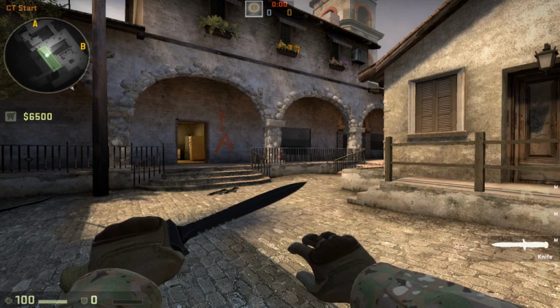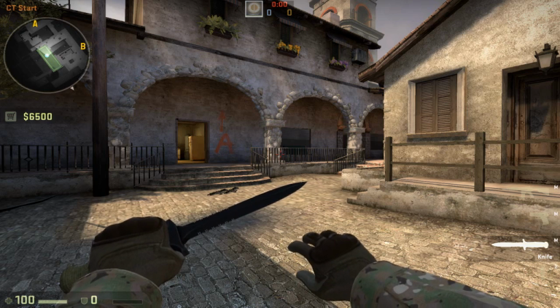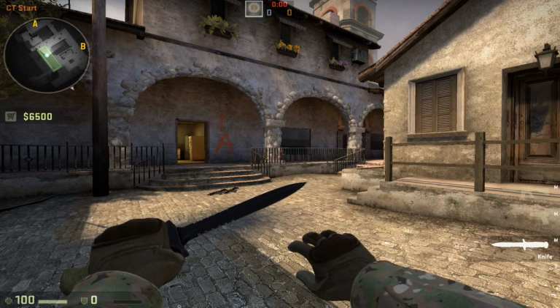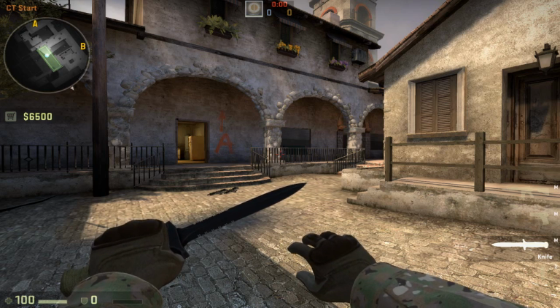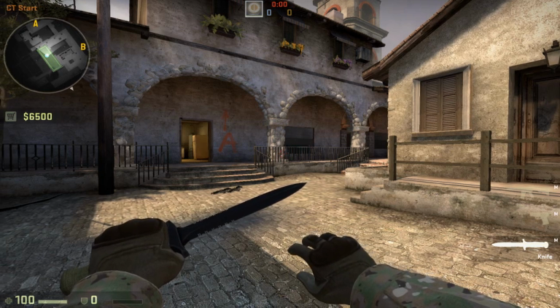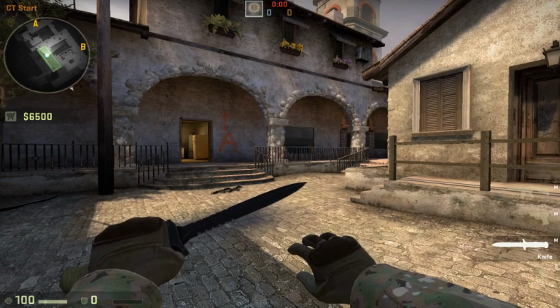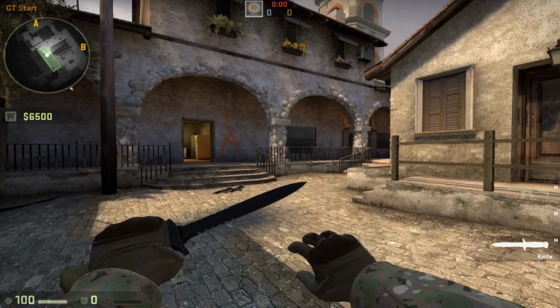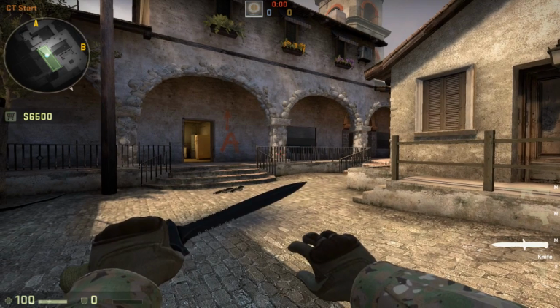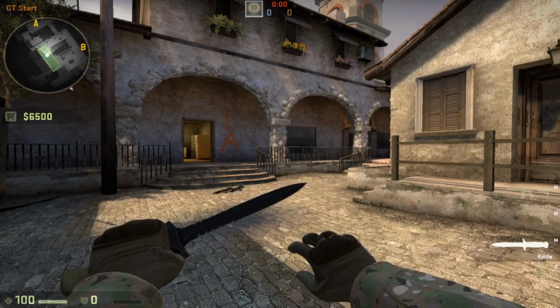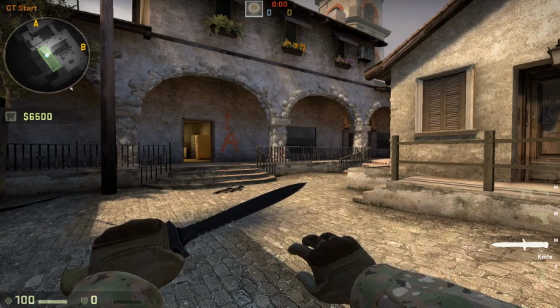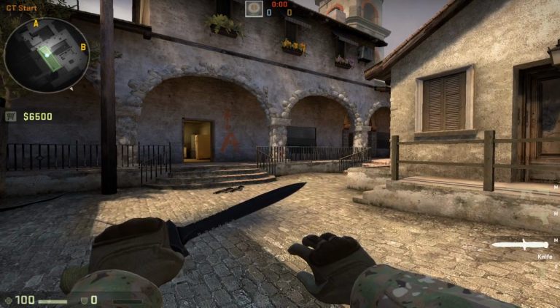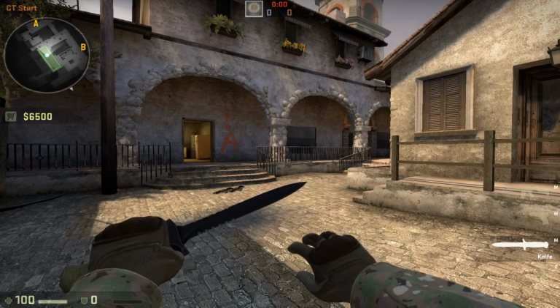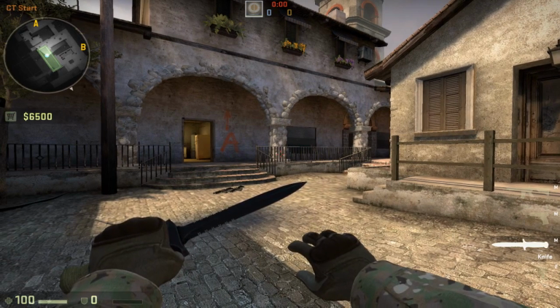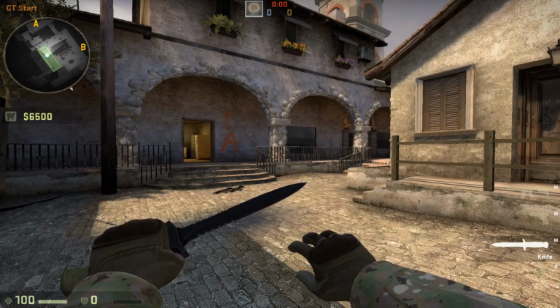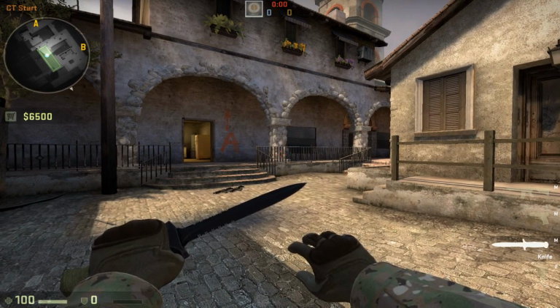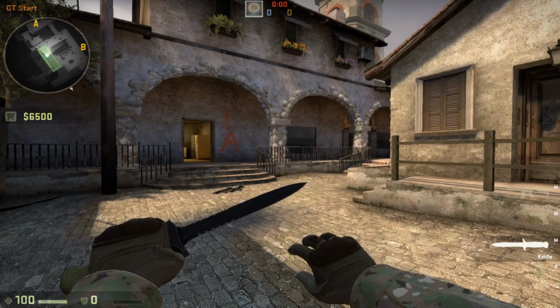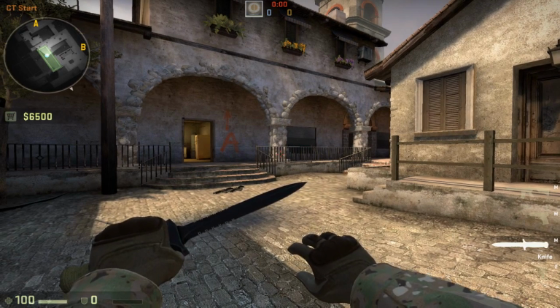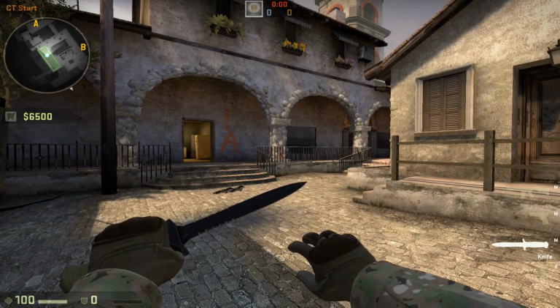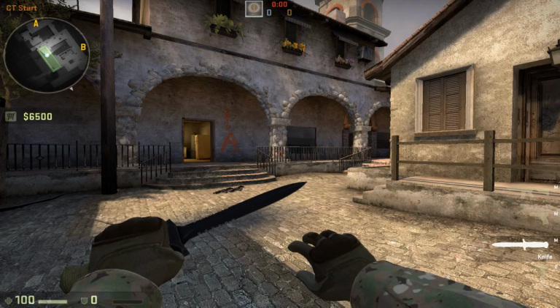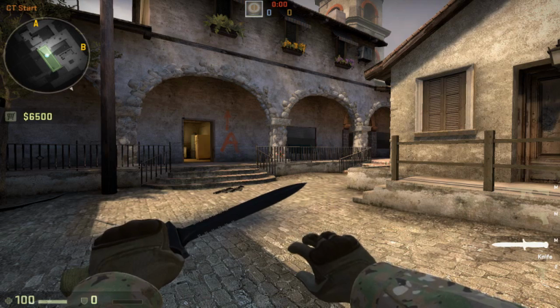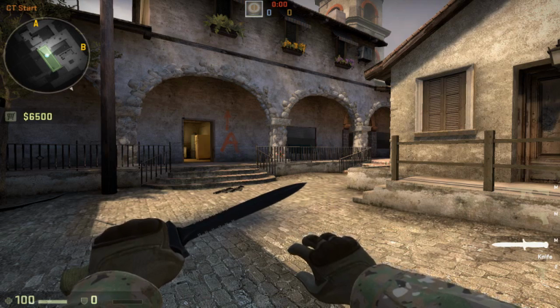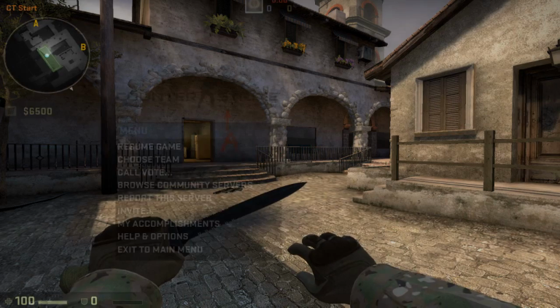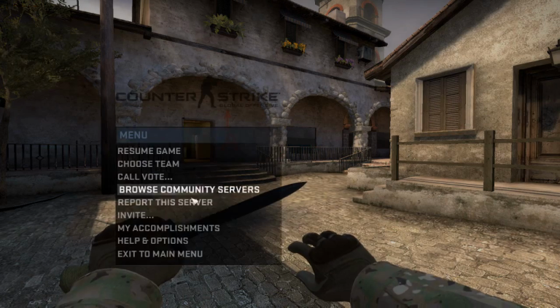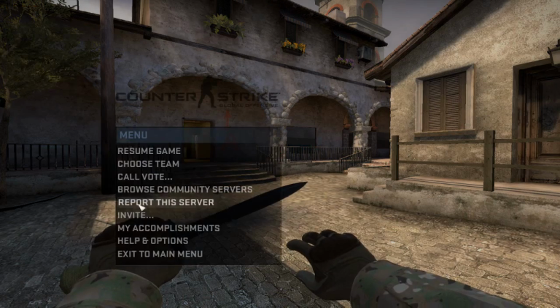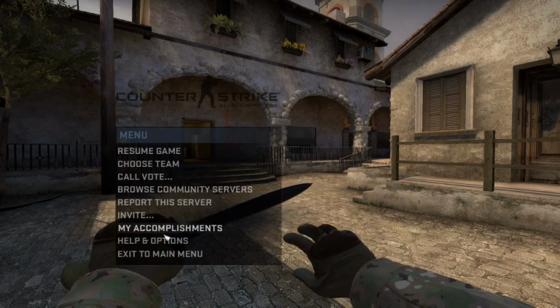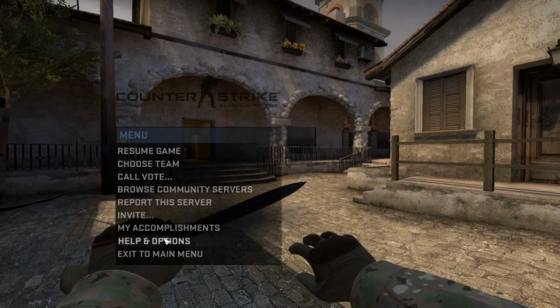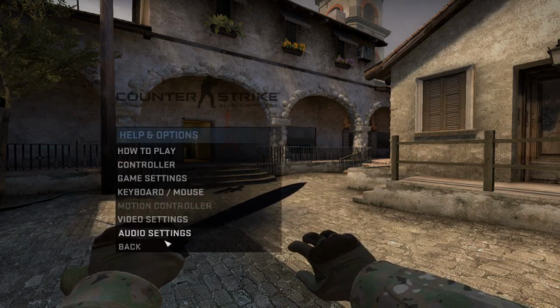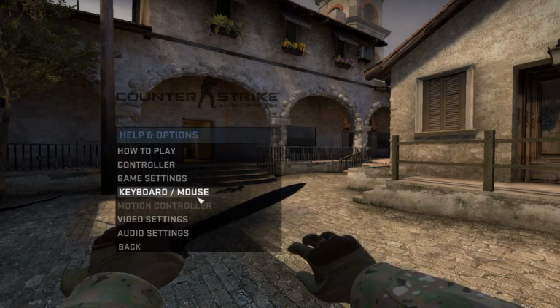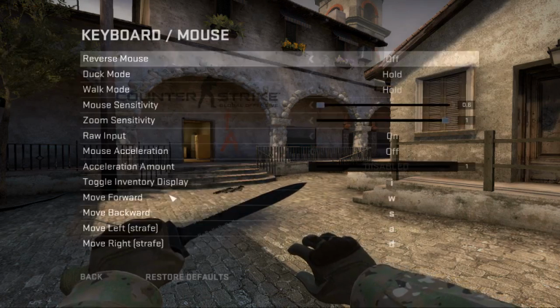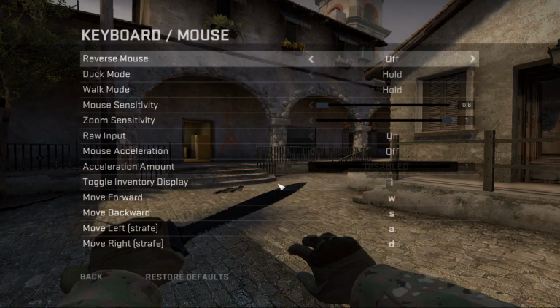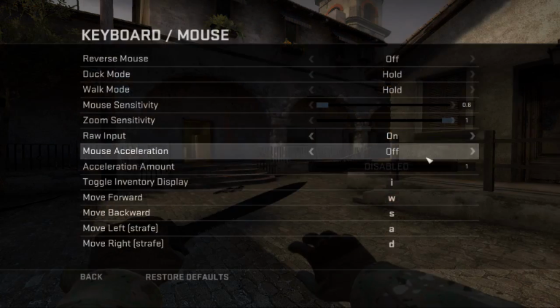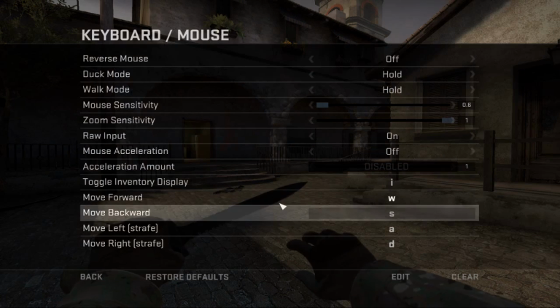What I would also recommend doing is binding keys directly to grenades. You don't actually need to do this in the console anymore — you can do it in the options. If you go into your options, keyboard and mouse,